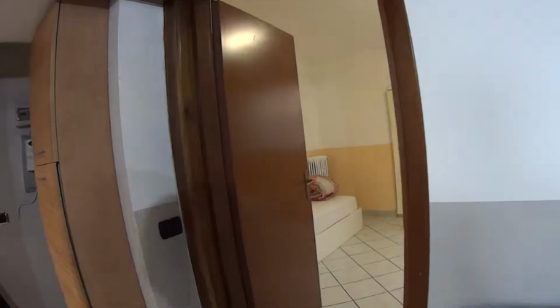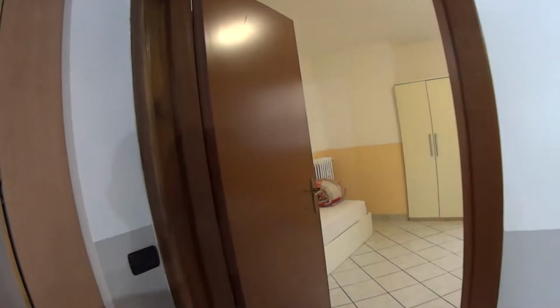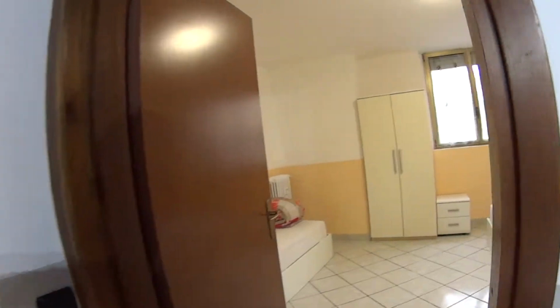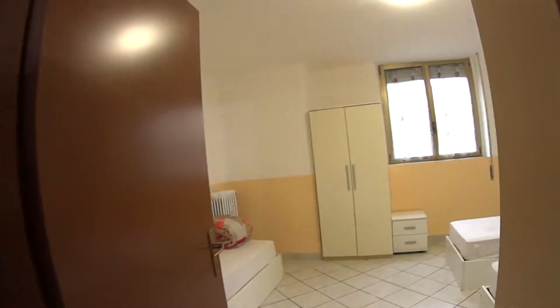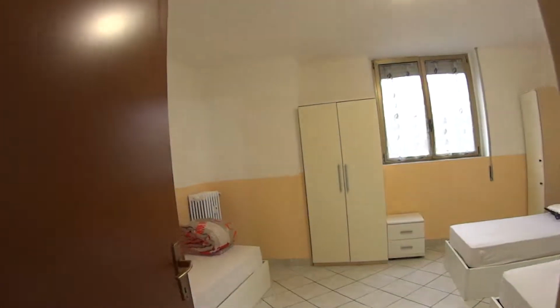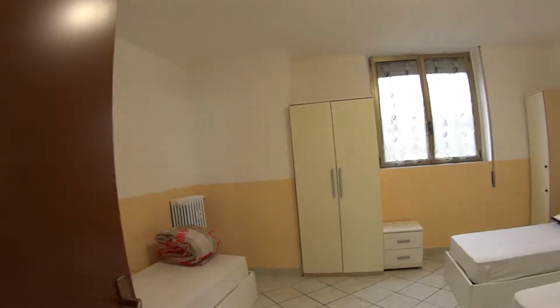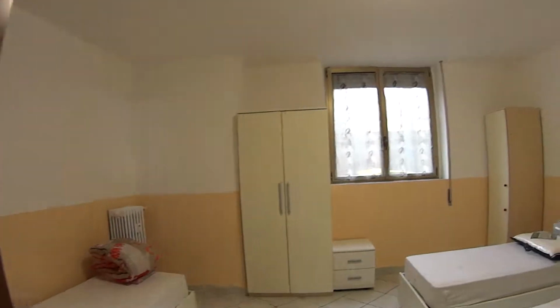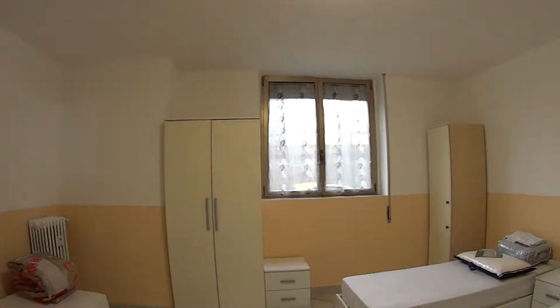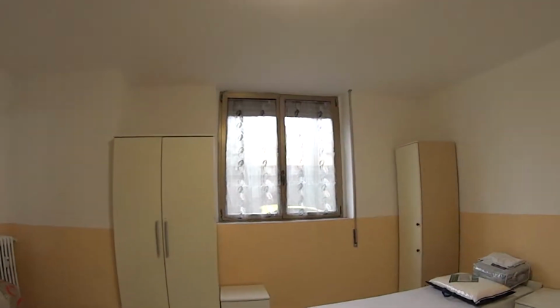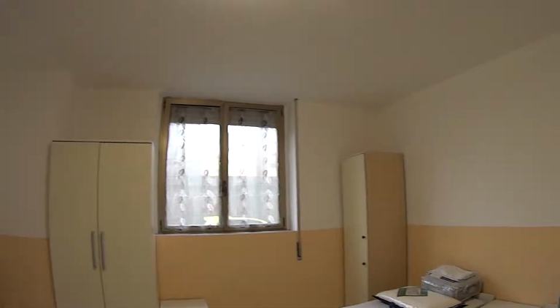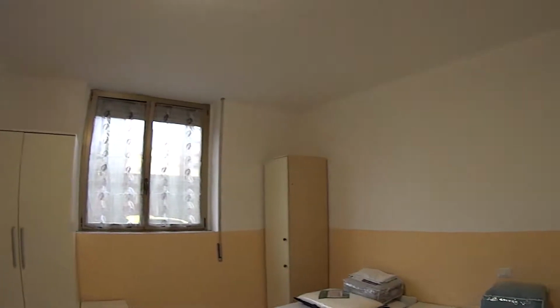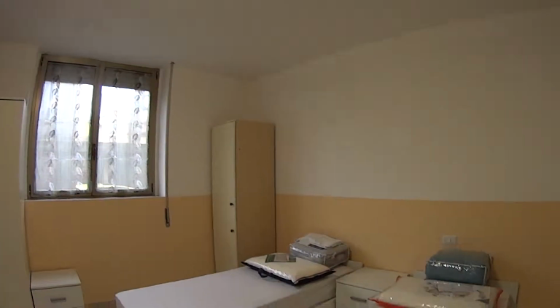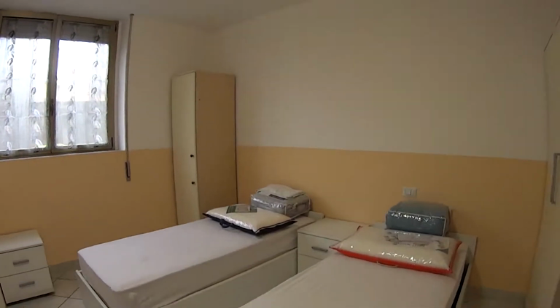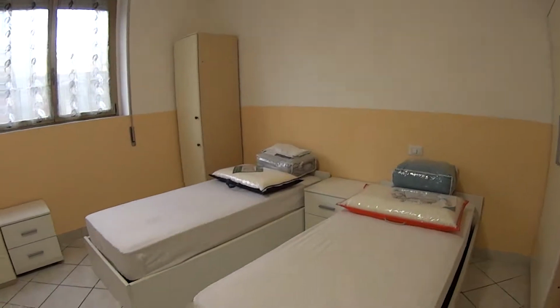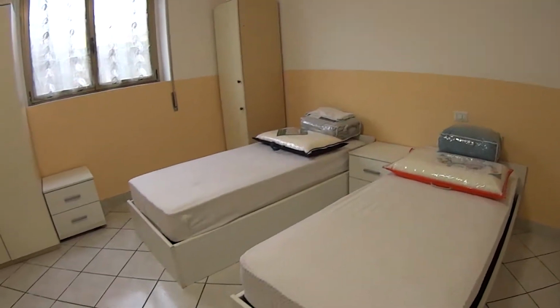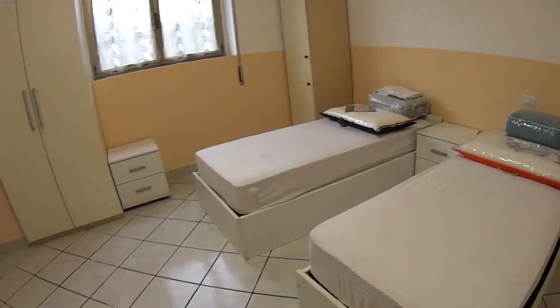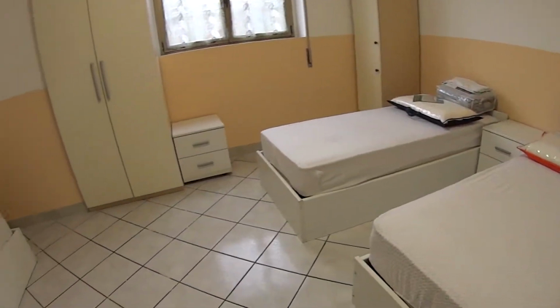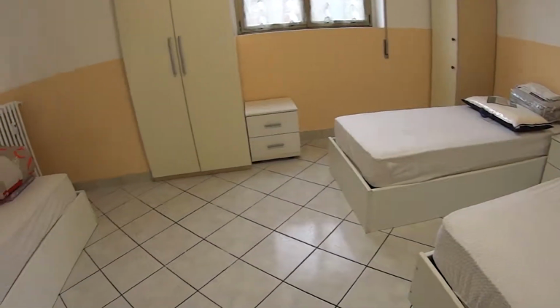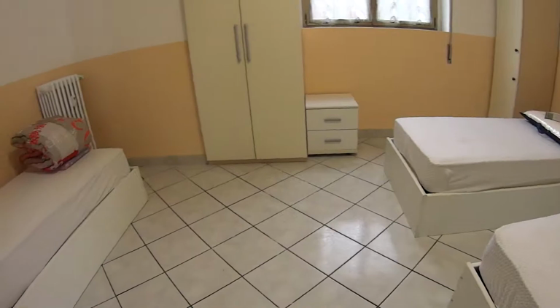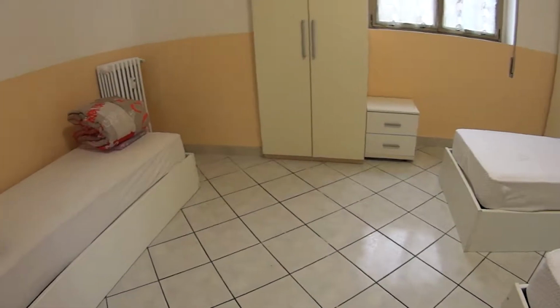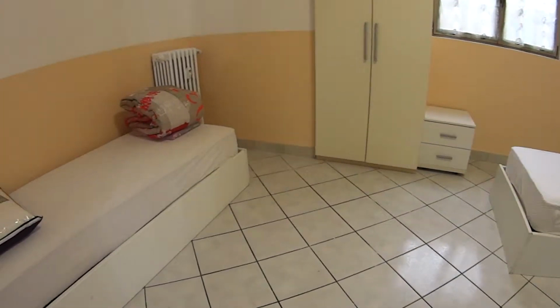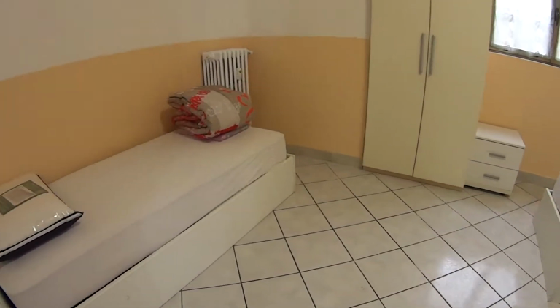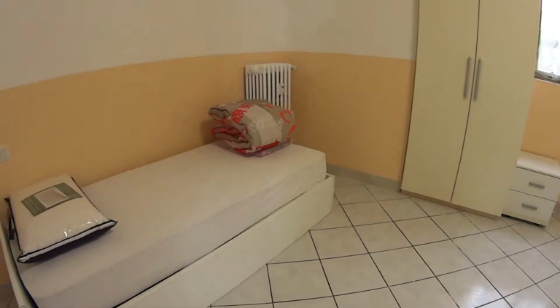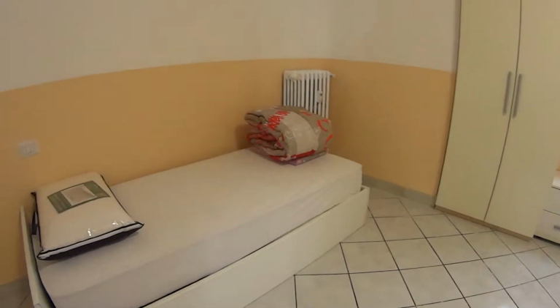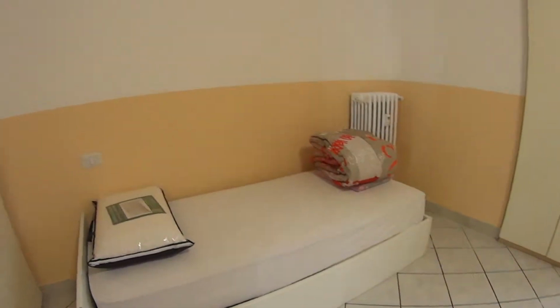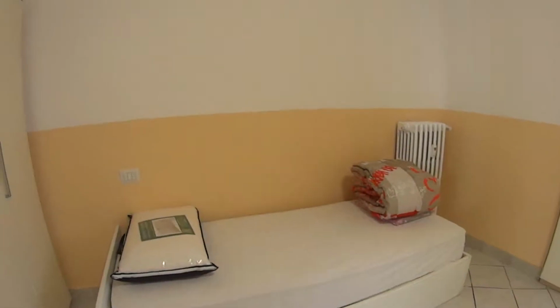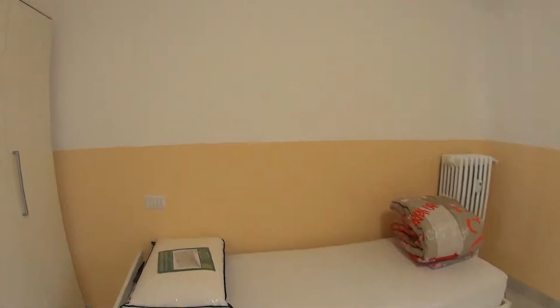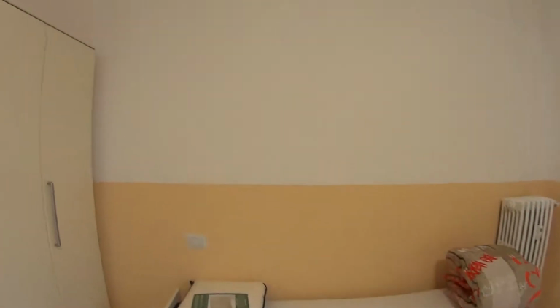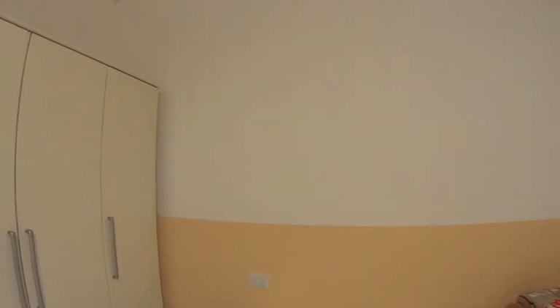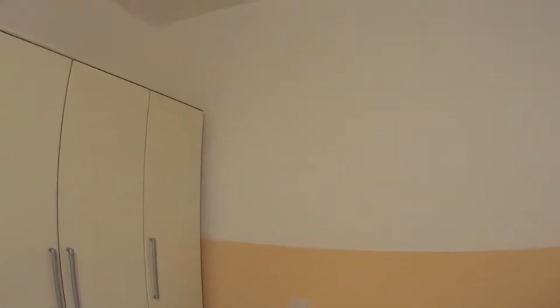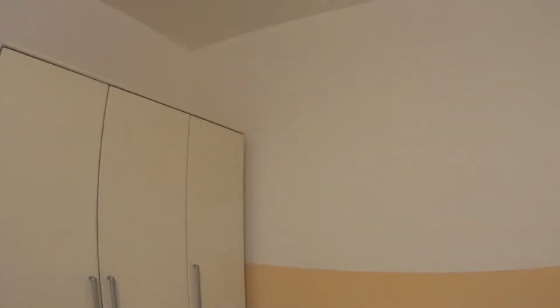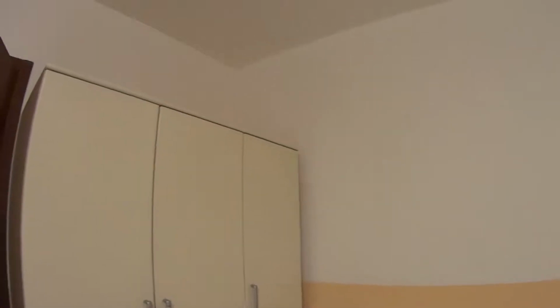Now last, we can show you the bedroom, which is very colorful and luminous. It is currently set up as a triple but it can also be rented out as a double for just a little extra cost.